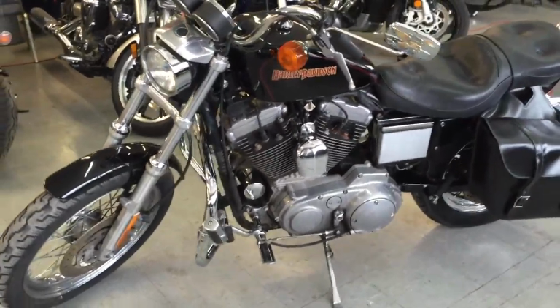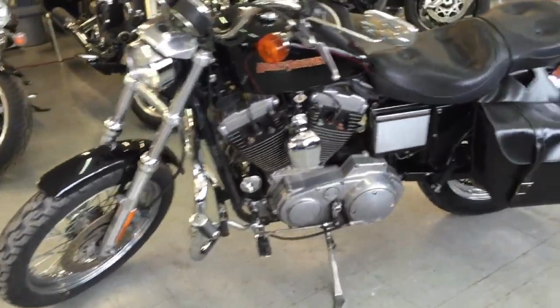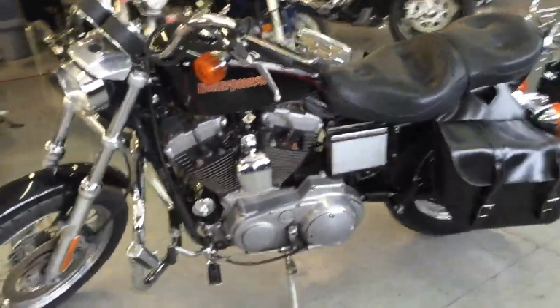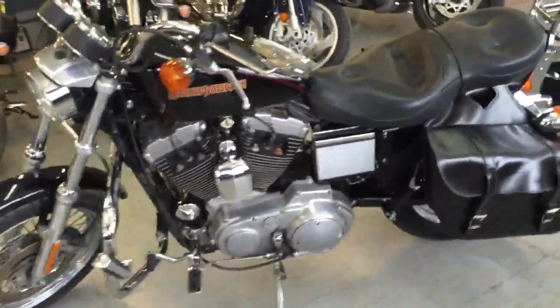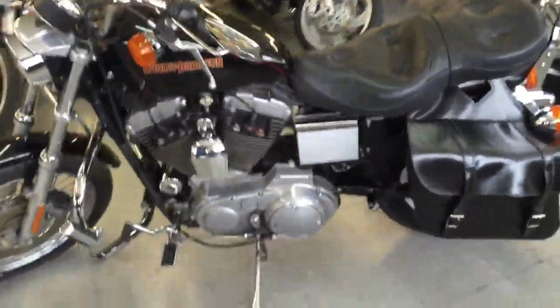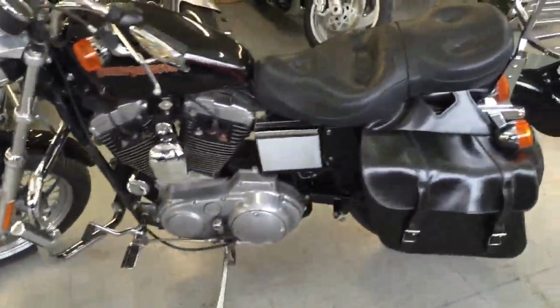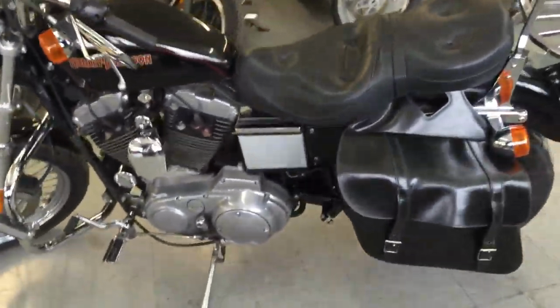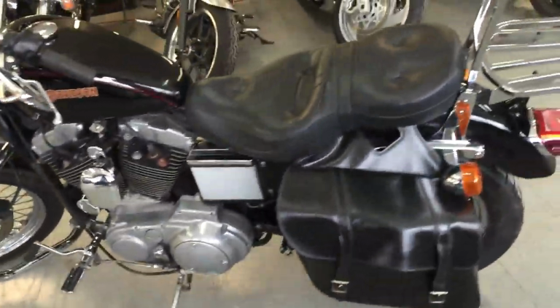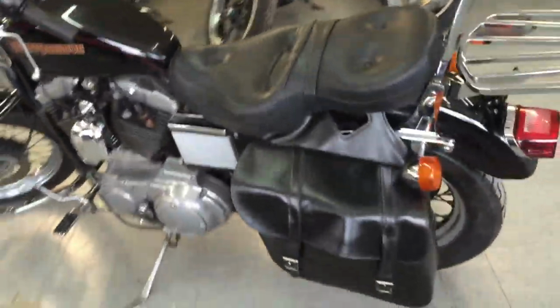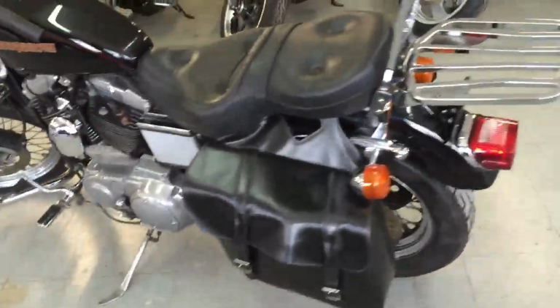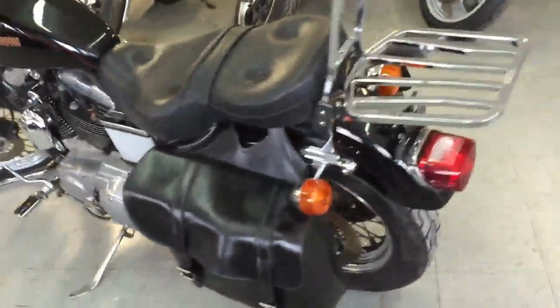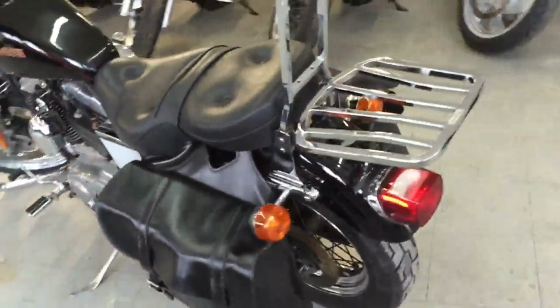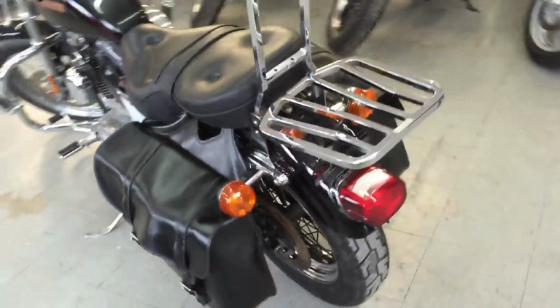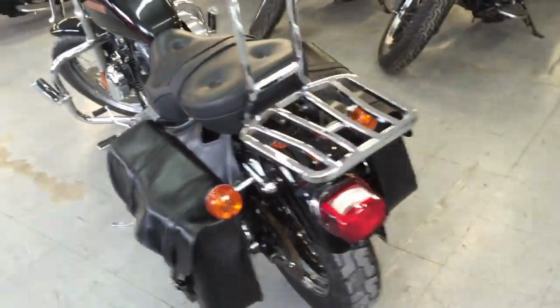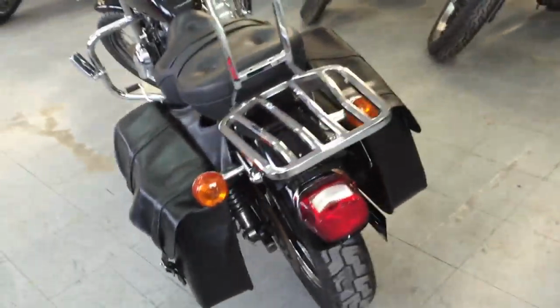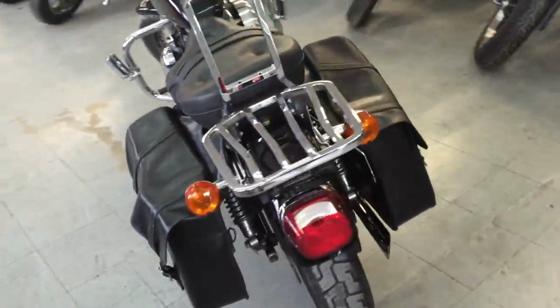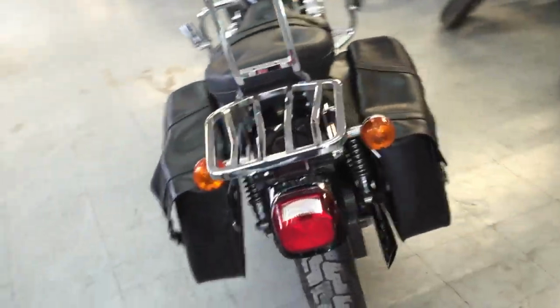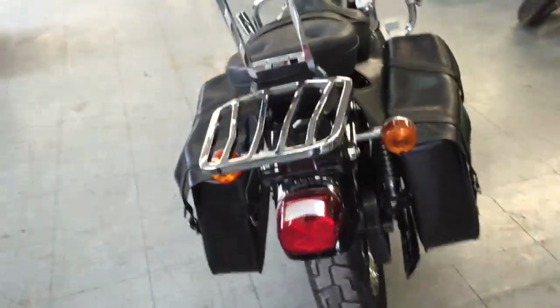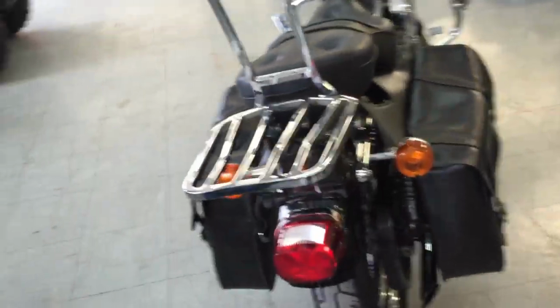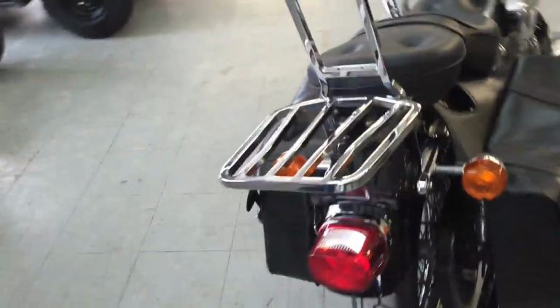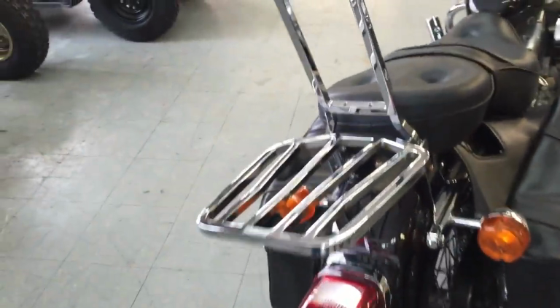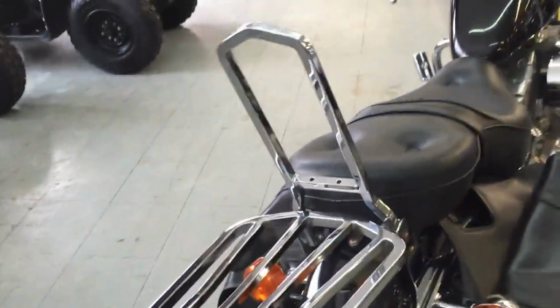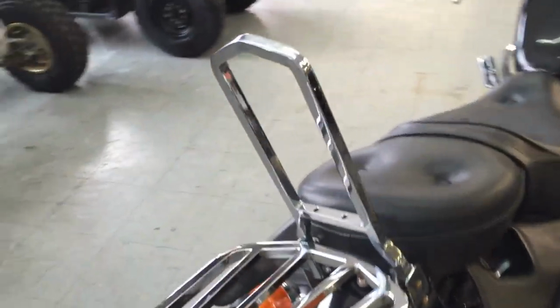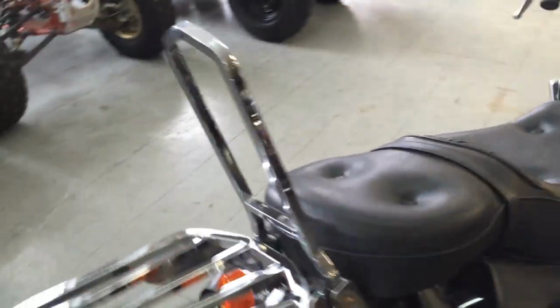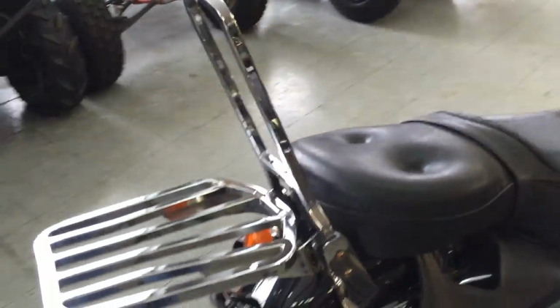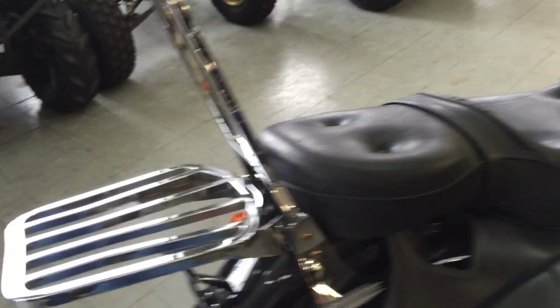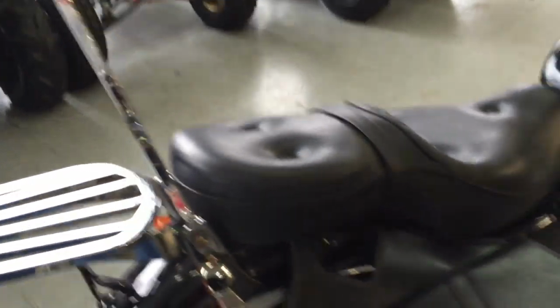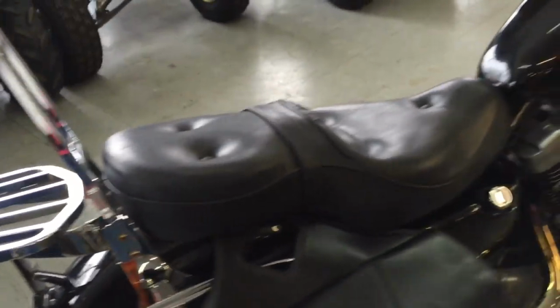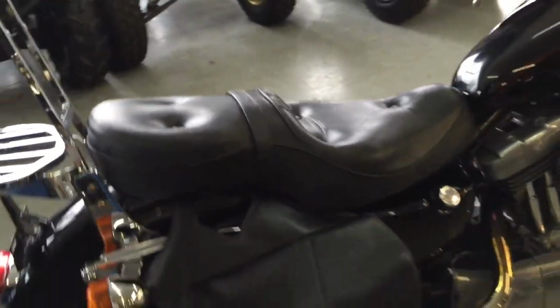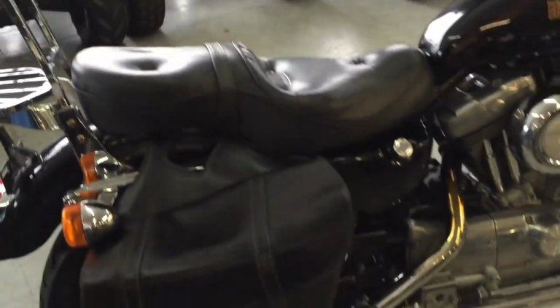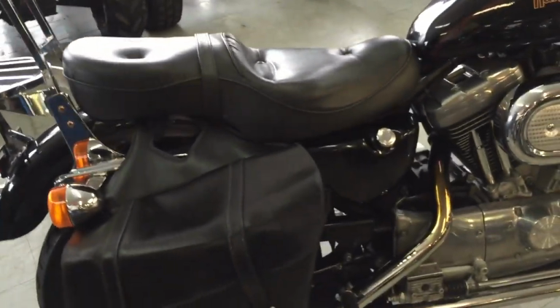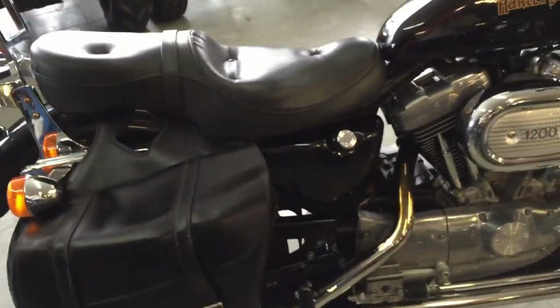I've heard of you guys looking for a Harley-Davidson, and we got a 2001 Harley-Davidson Sportster 1200 for sale for only $99 a month. As you can see from the video, this thing's got black paint, tons of chrome,